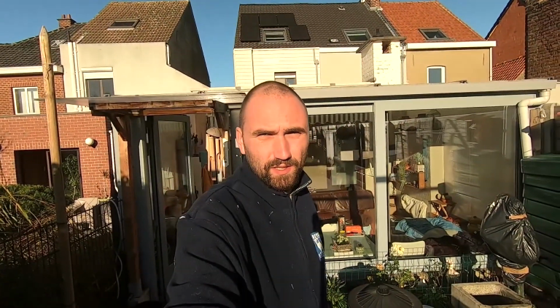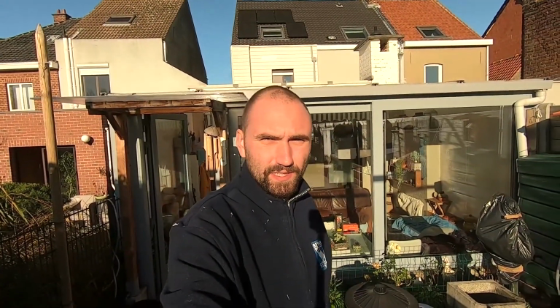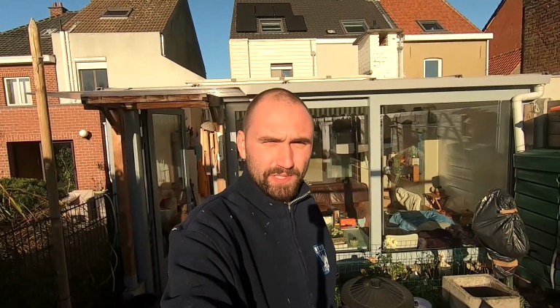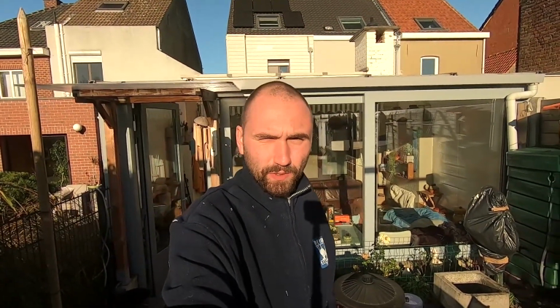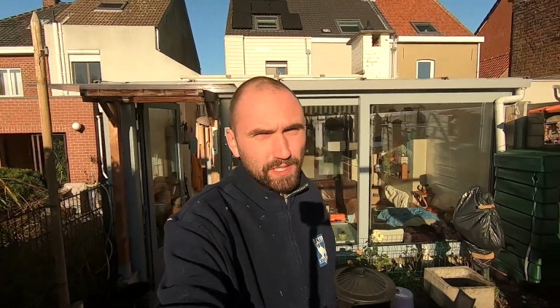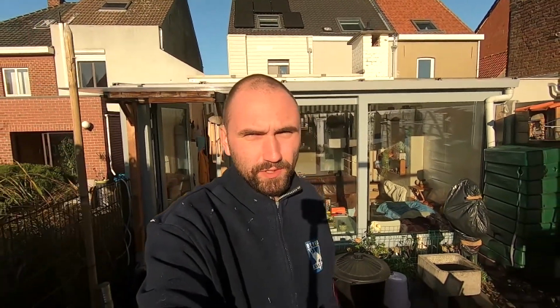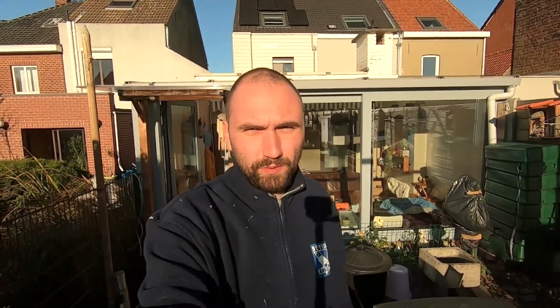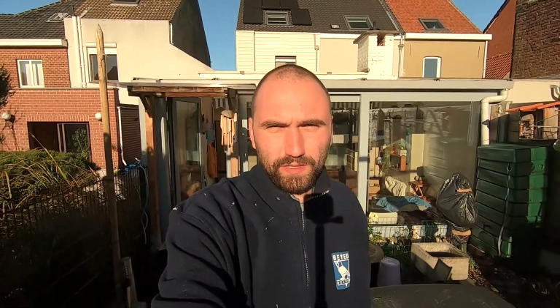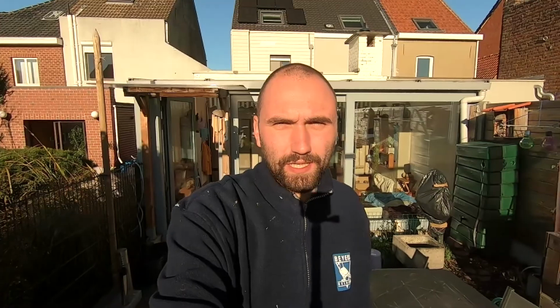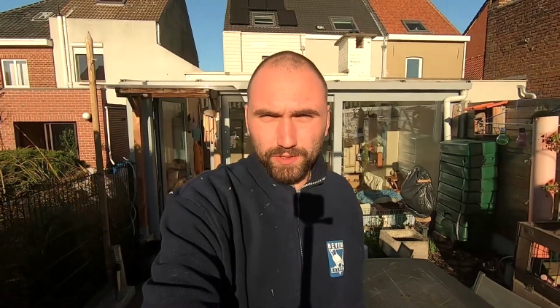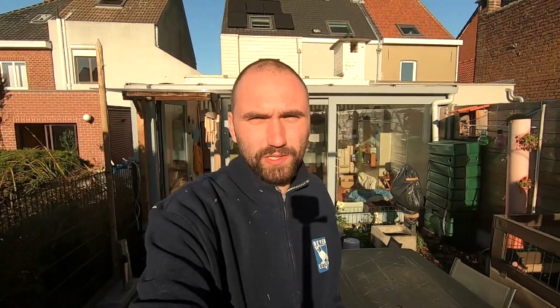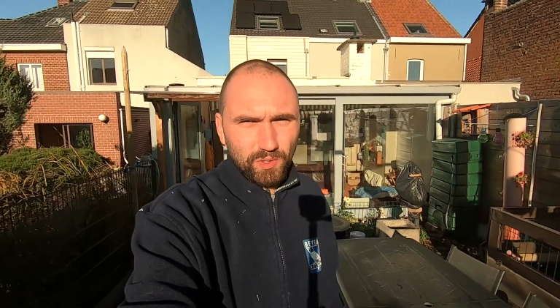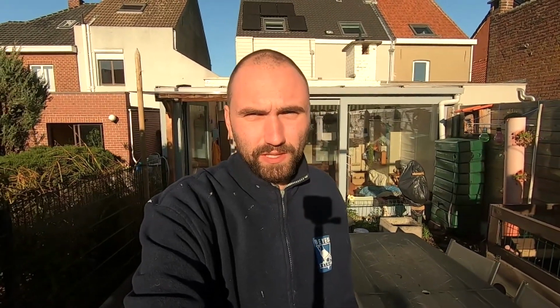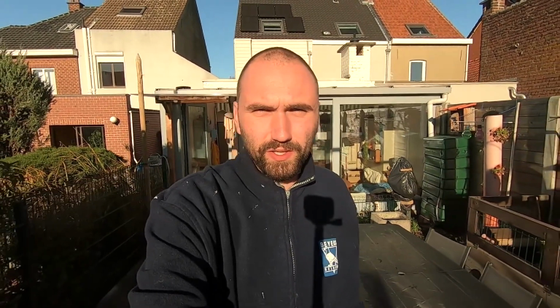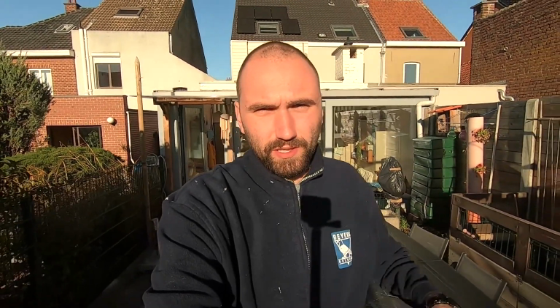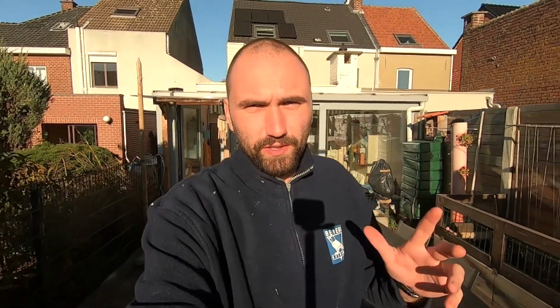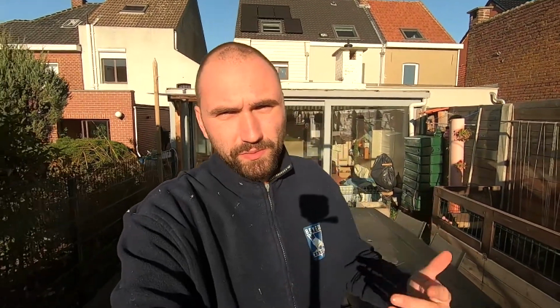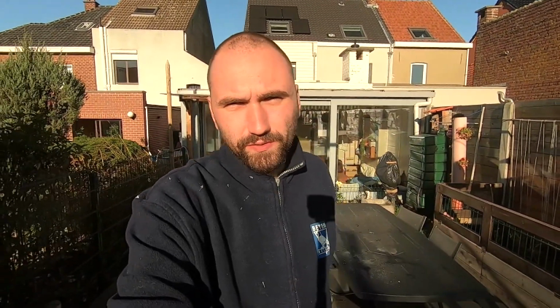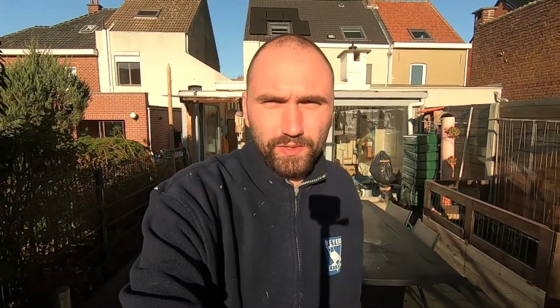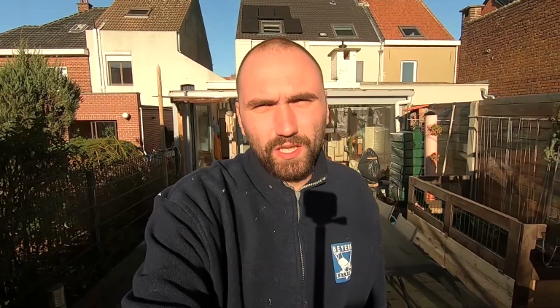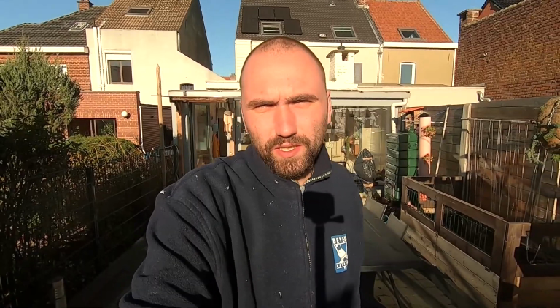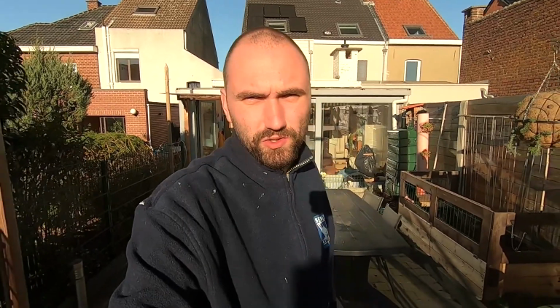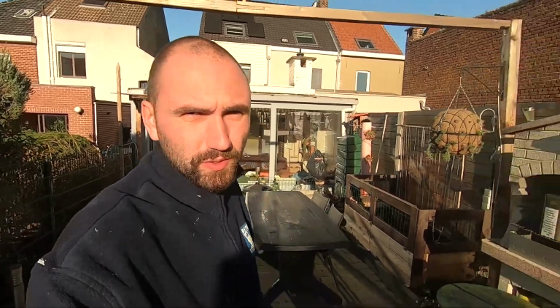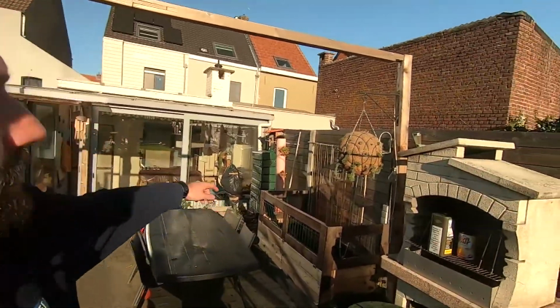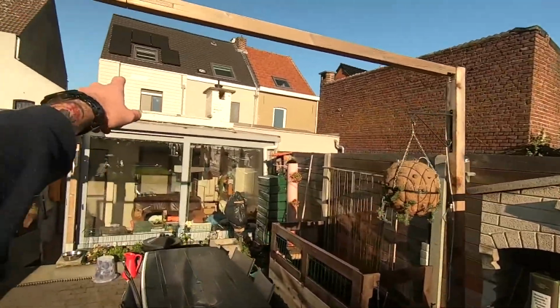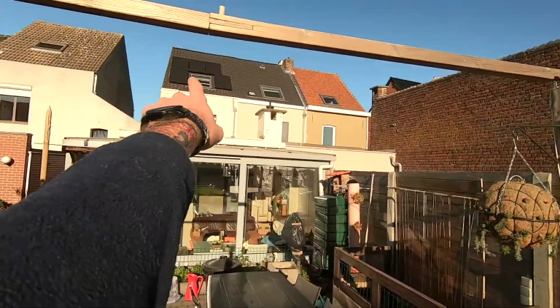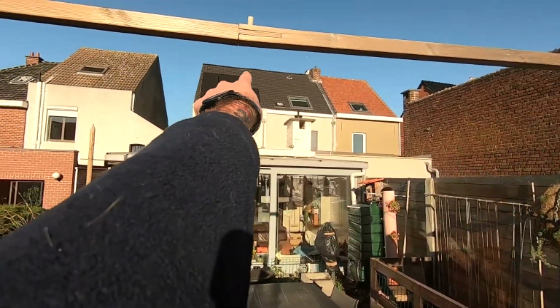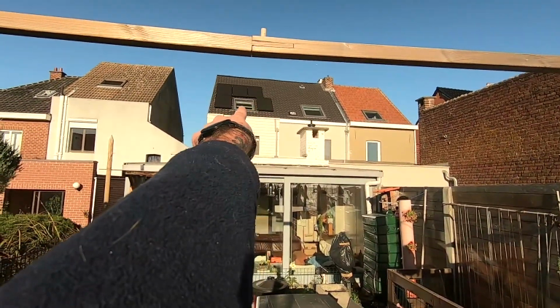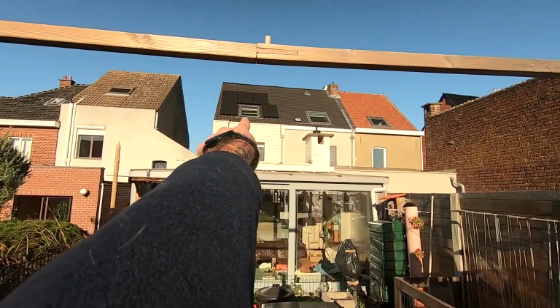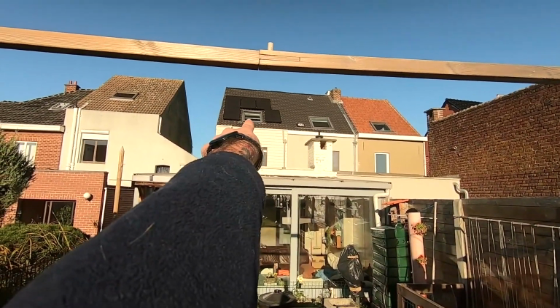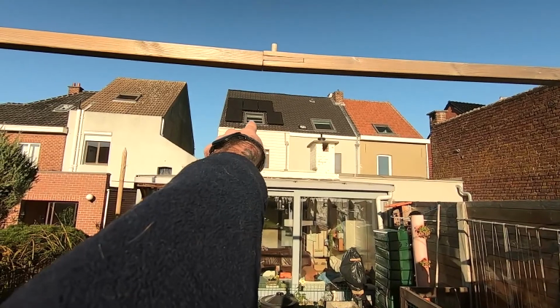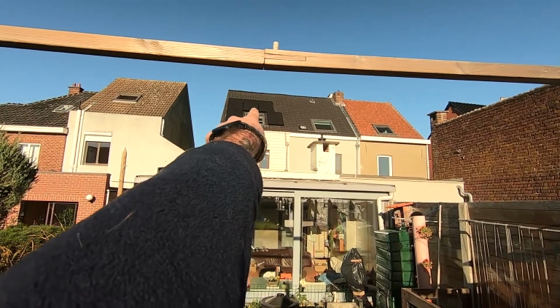Hey guys, my name is Edric, welcome to my channel Vertigo117. I wanted to do this small update video - an extra video in between two videos - to show you my new solar panels. They've put on five extra.